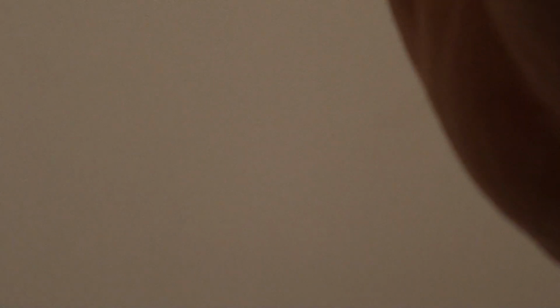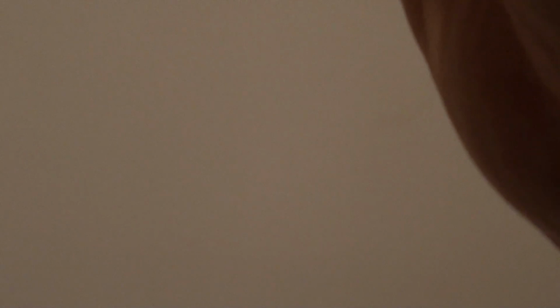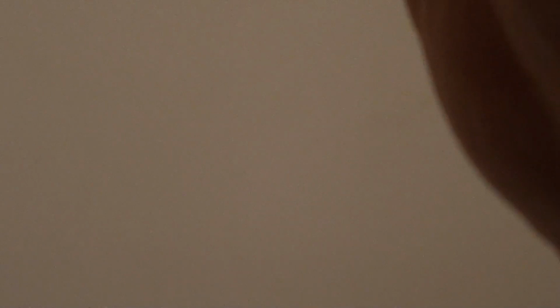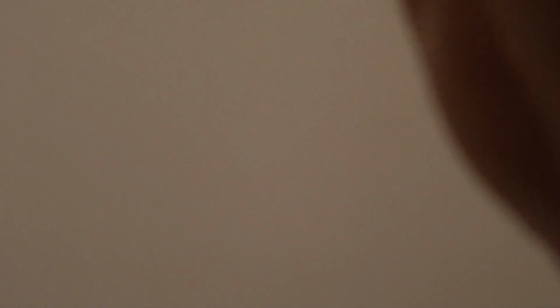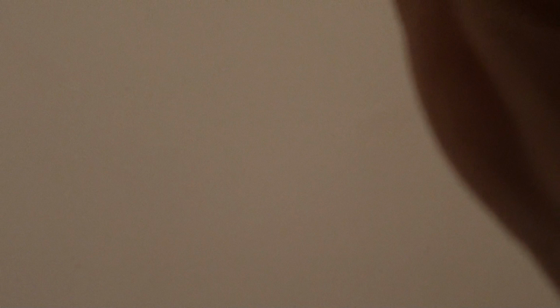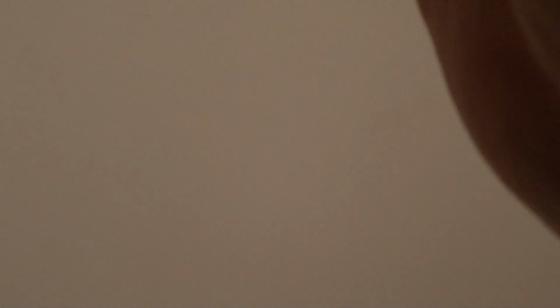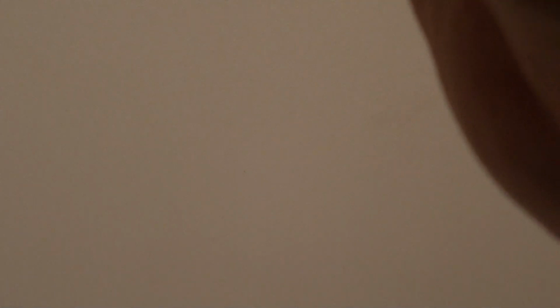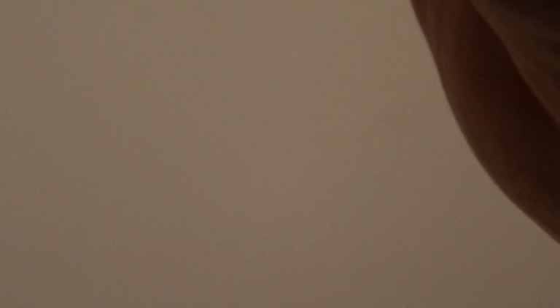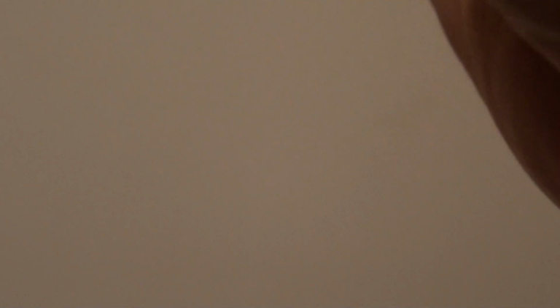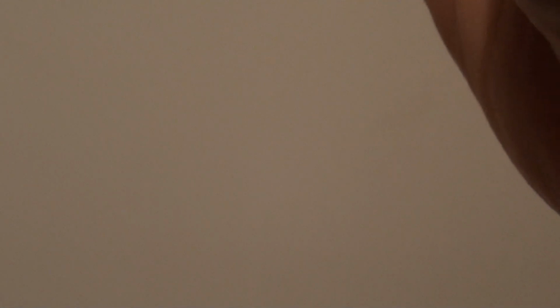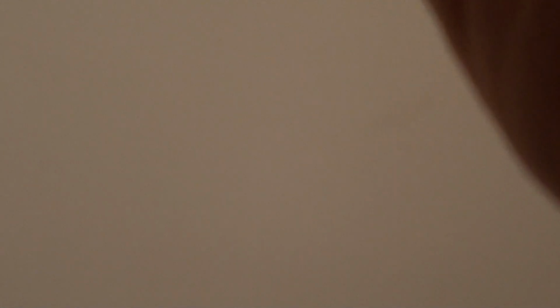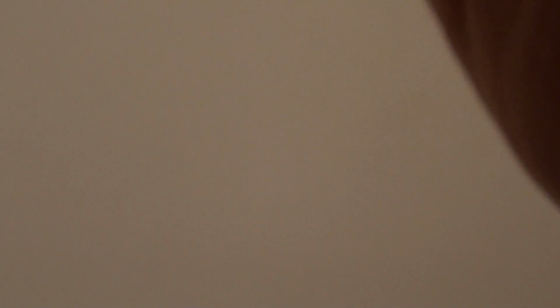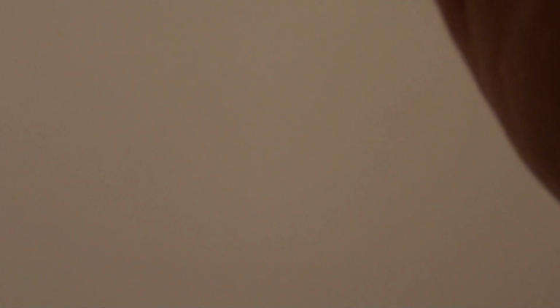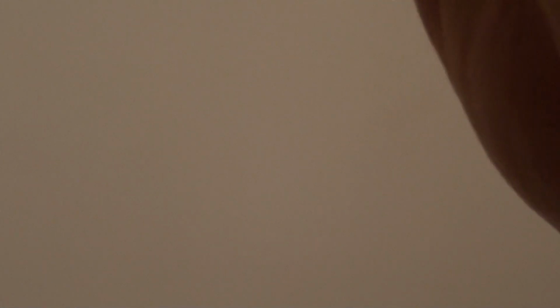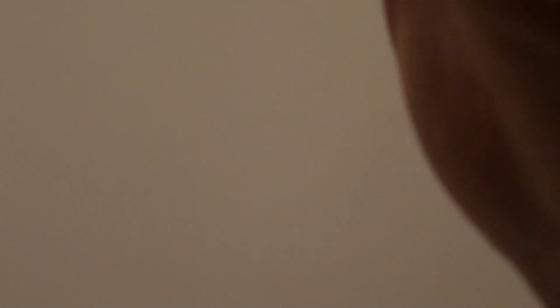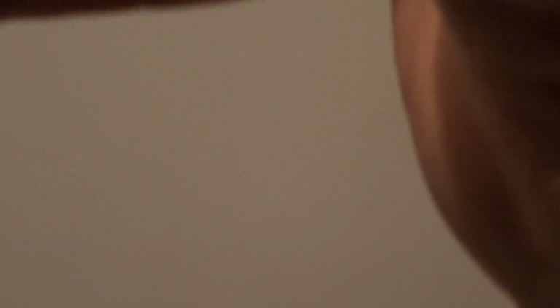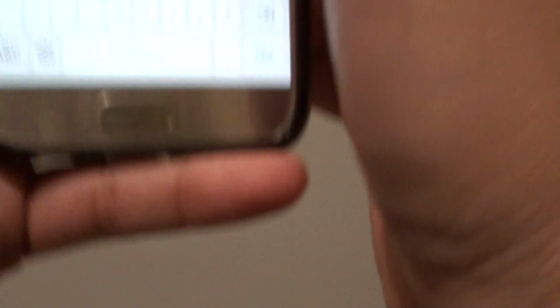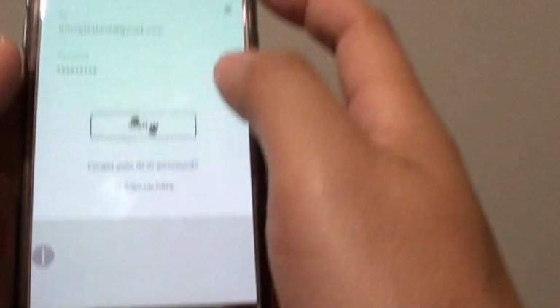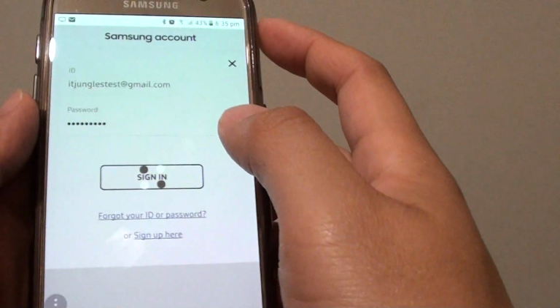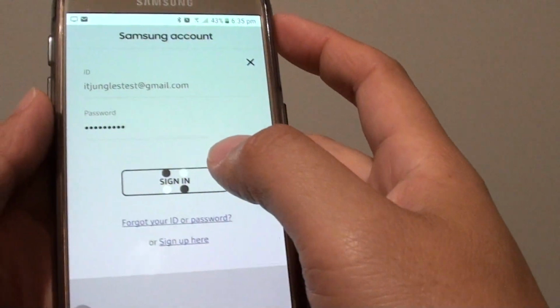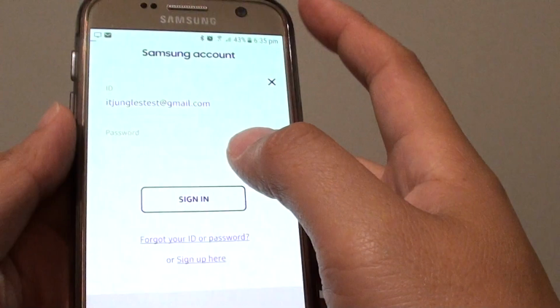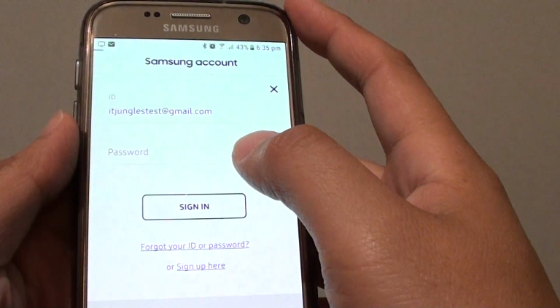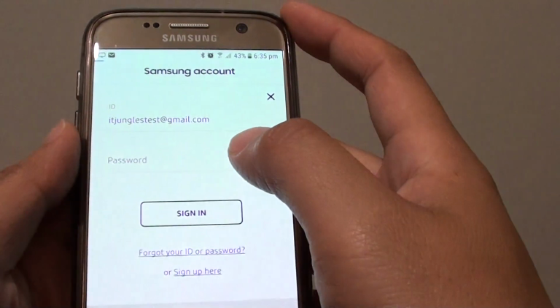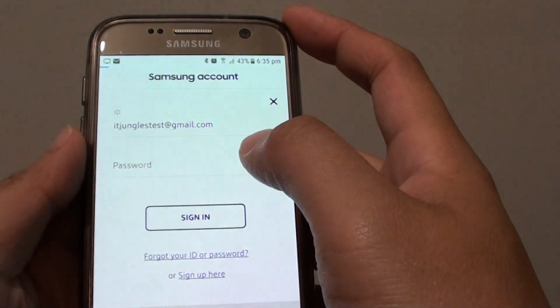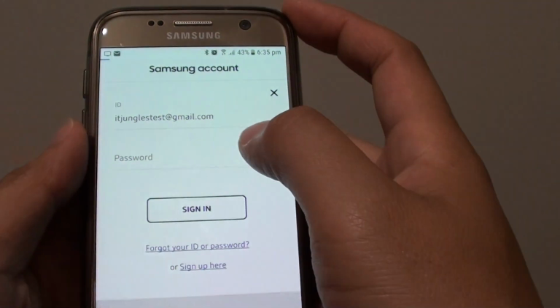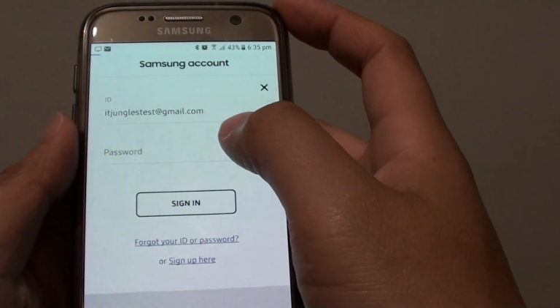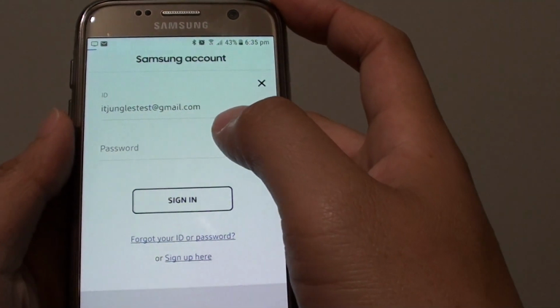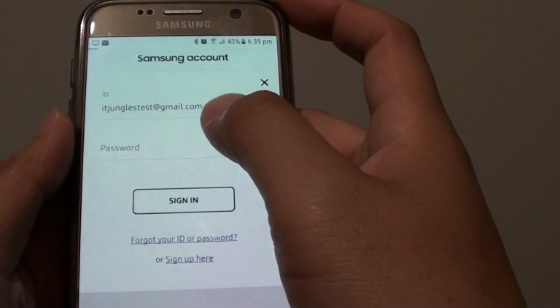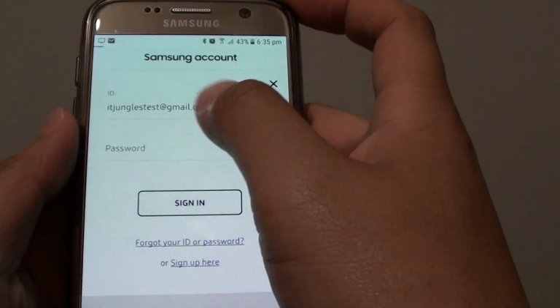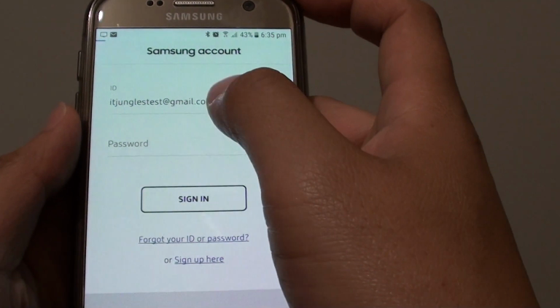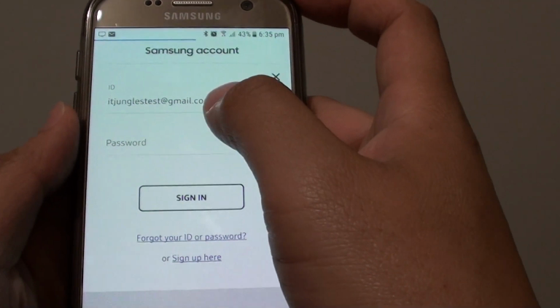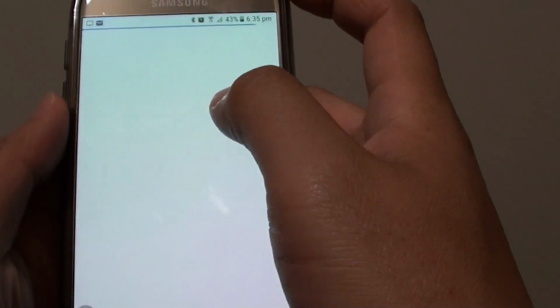If you enter the wrong password, just try again. Tap on the sign in button after you correctly enter the username and password.